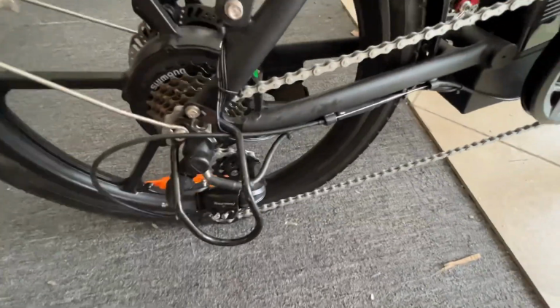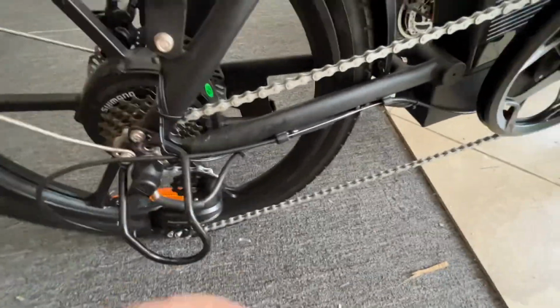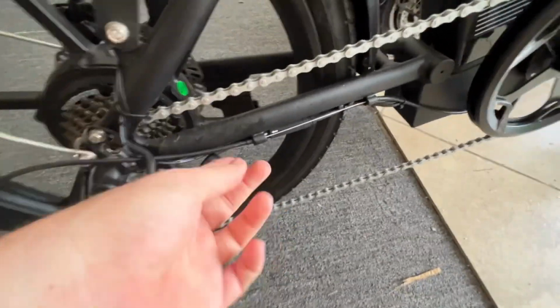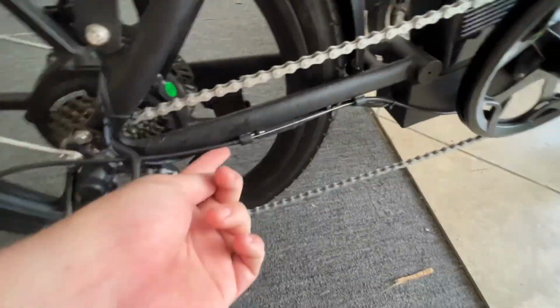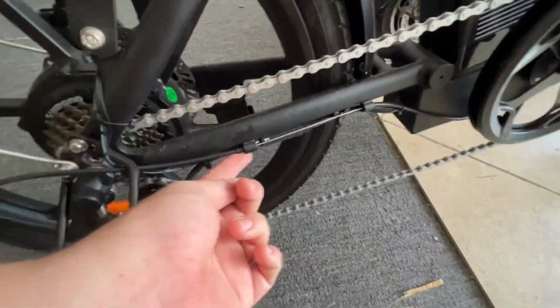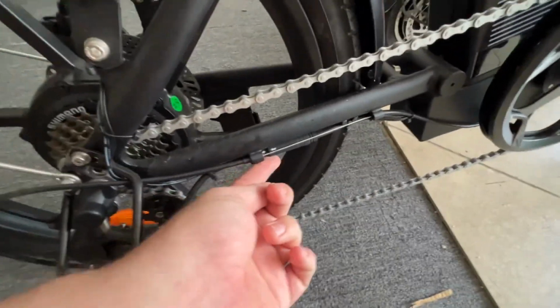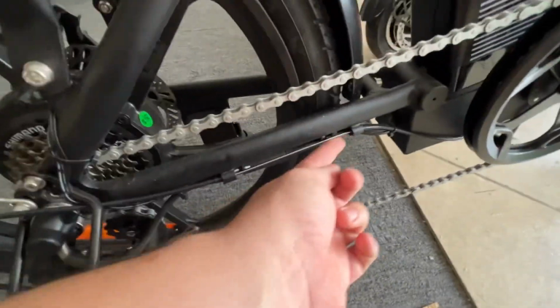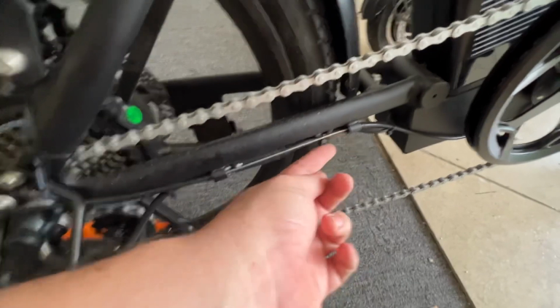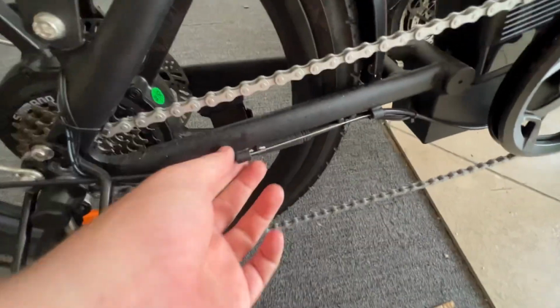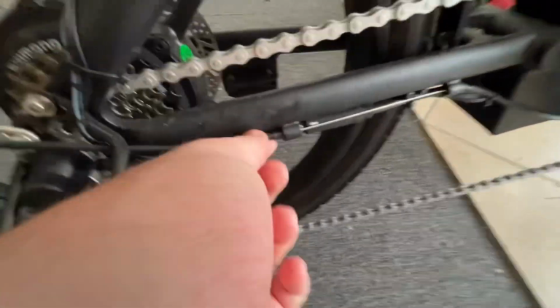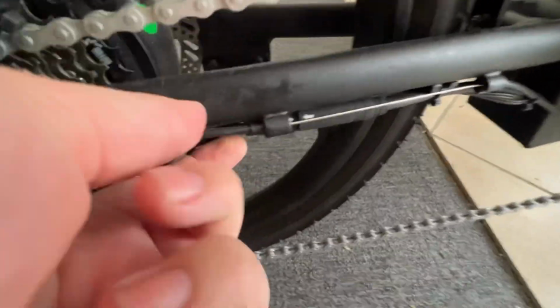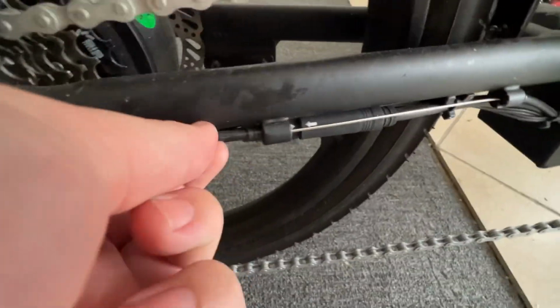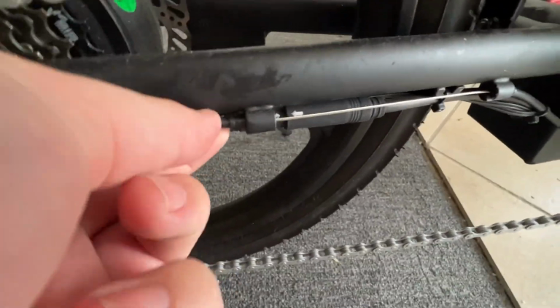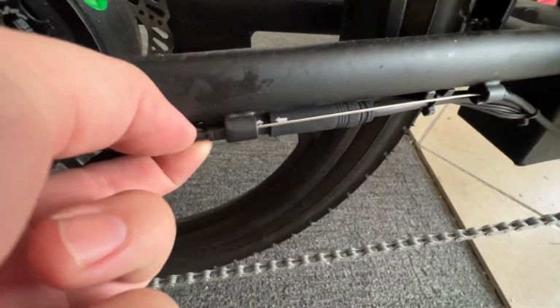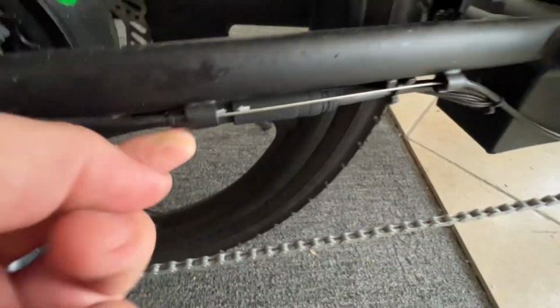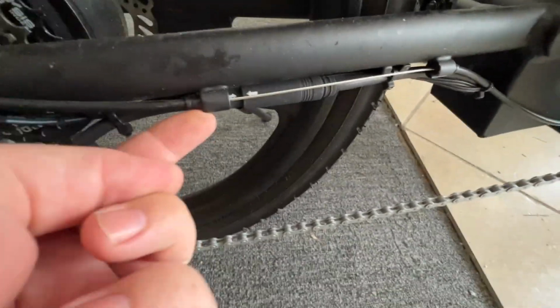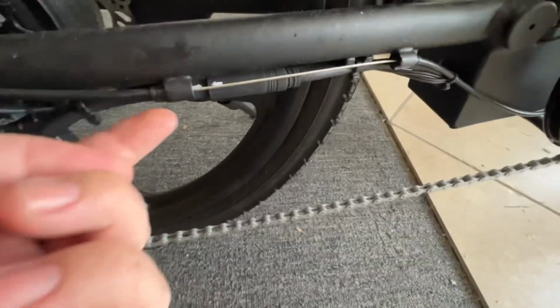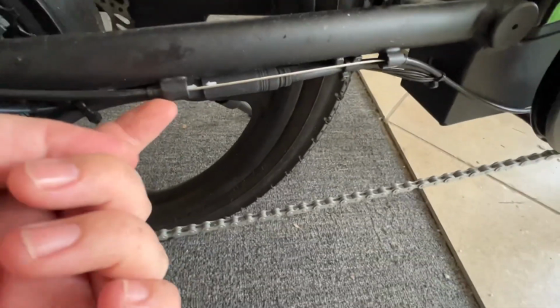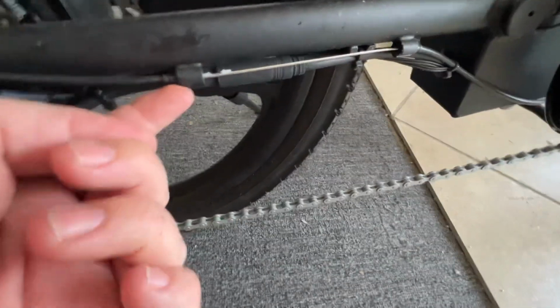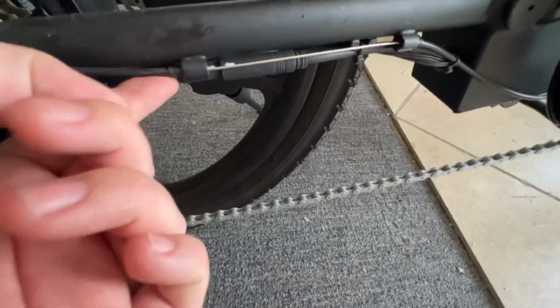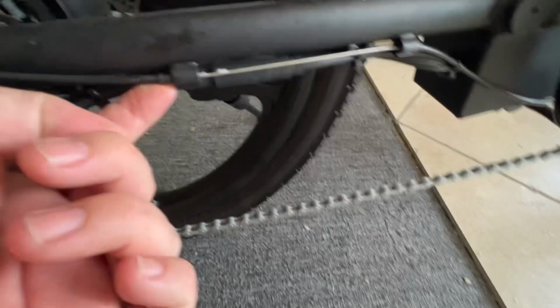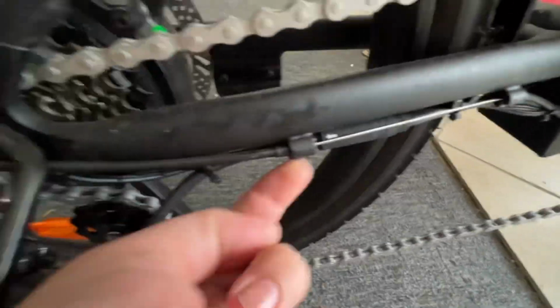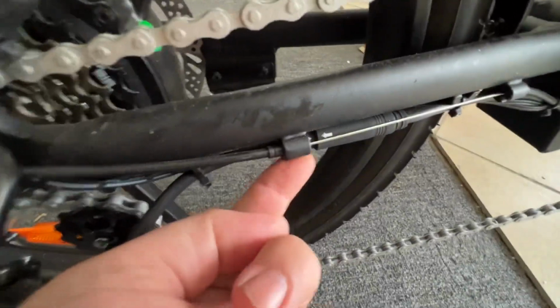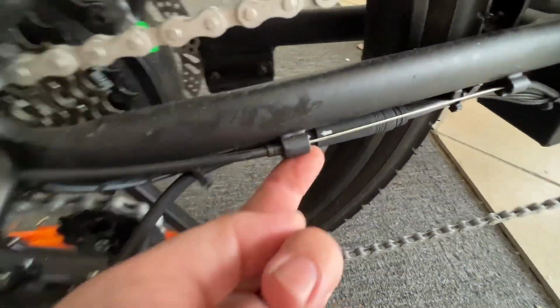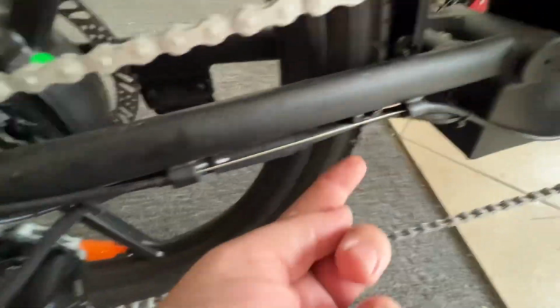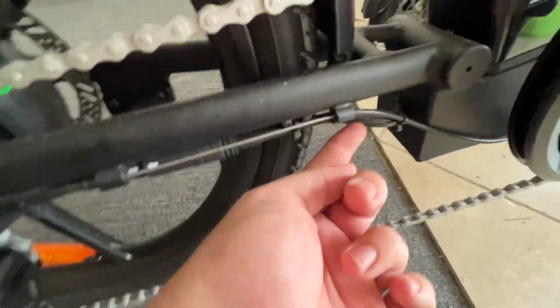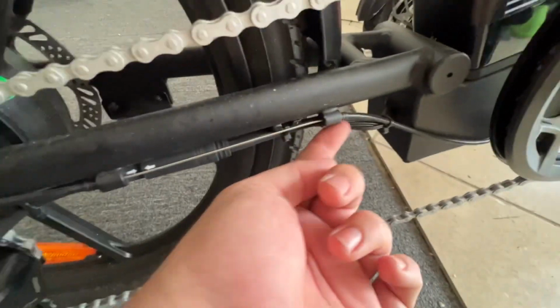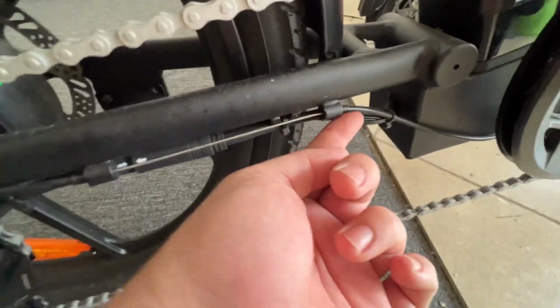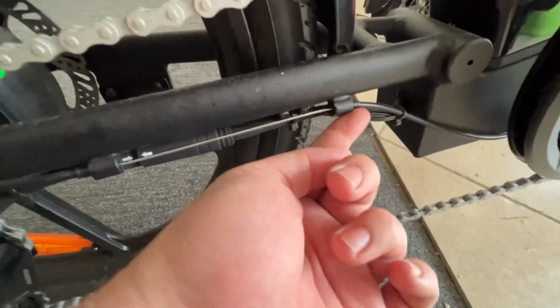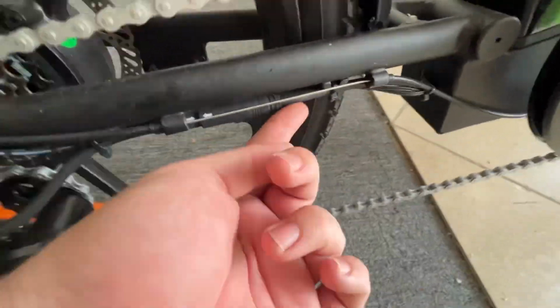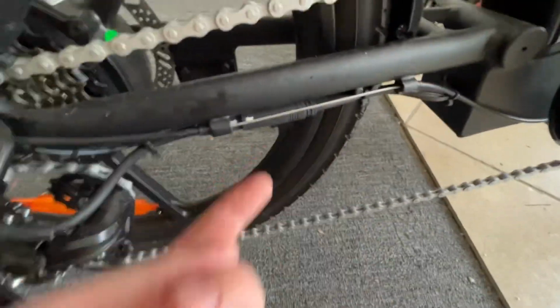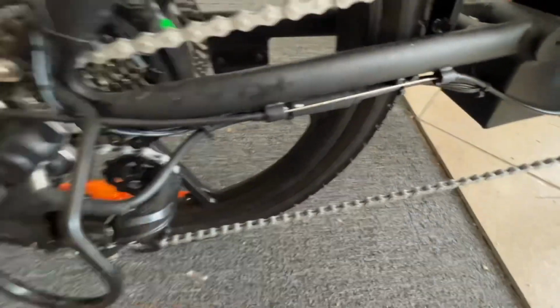Also check this cord here — make sure this connector isn't loose and kind of sitting on the side. Make sure it's snugly sitting inside on that cable.